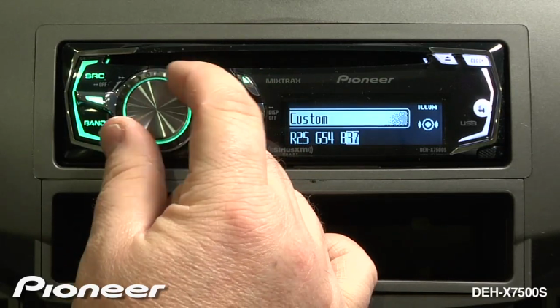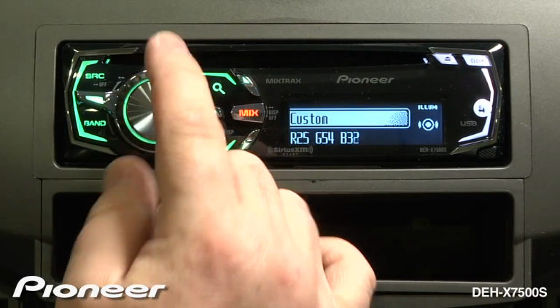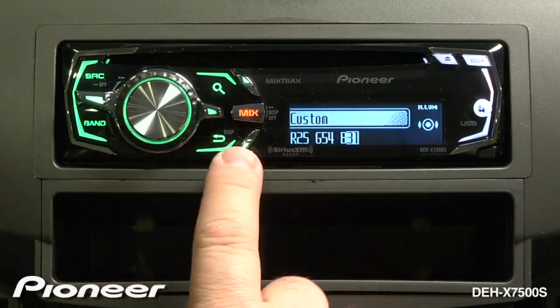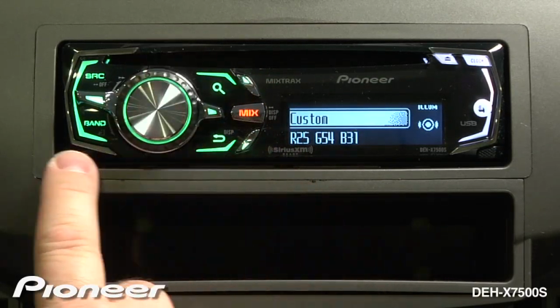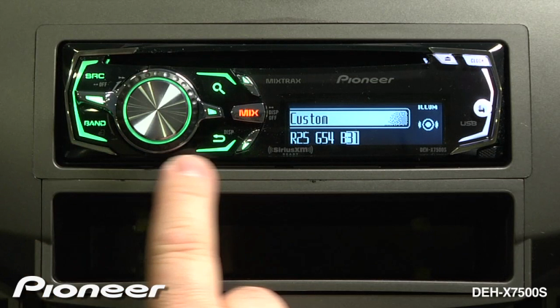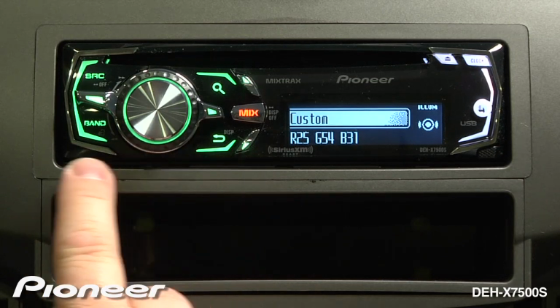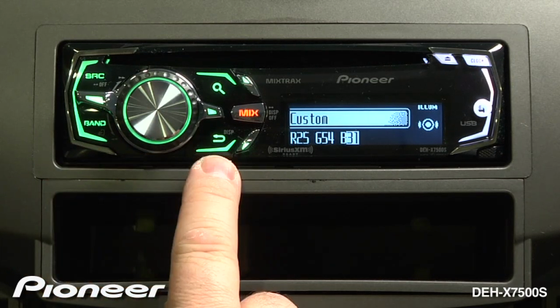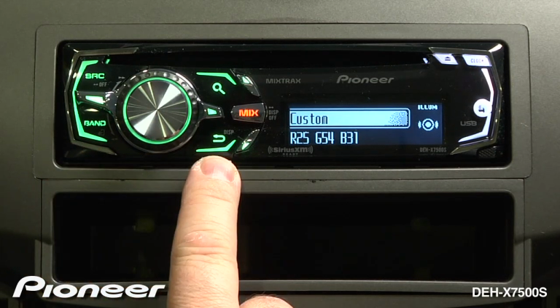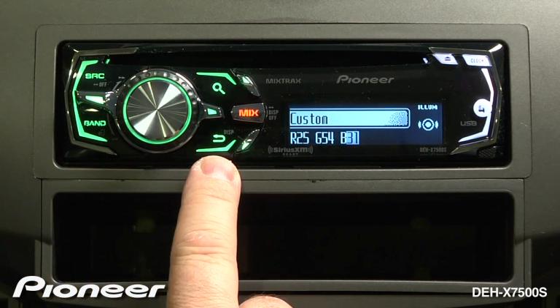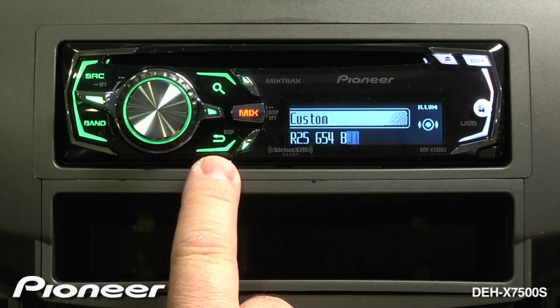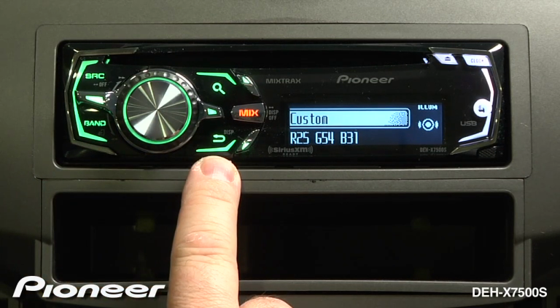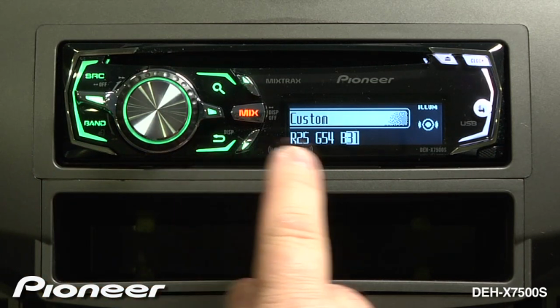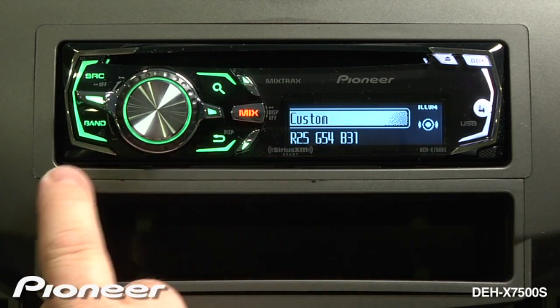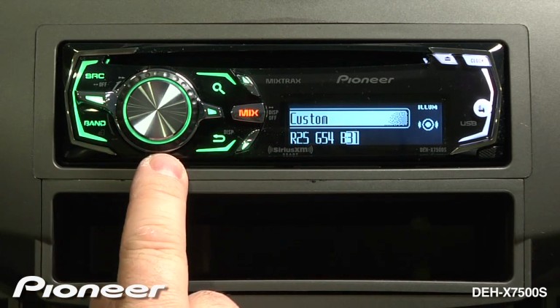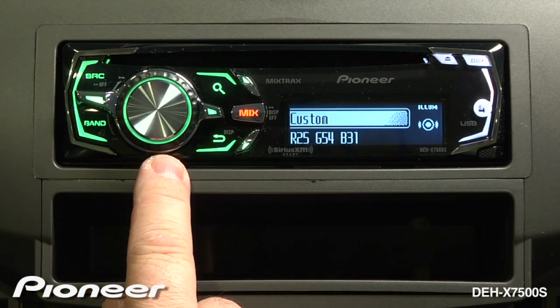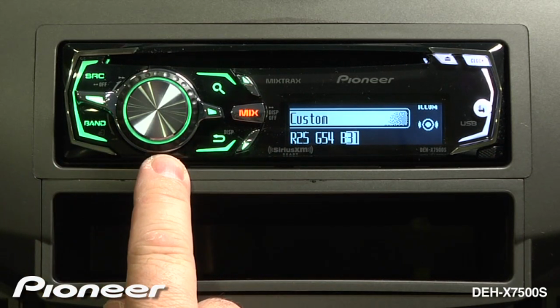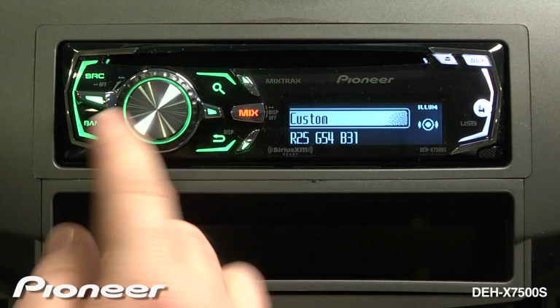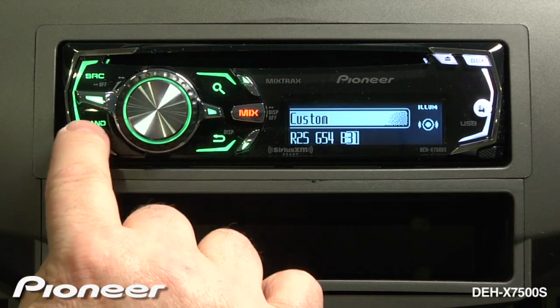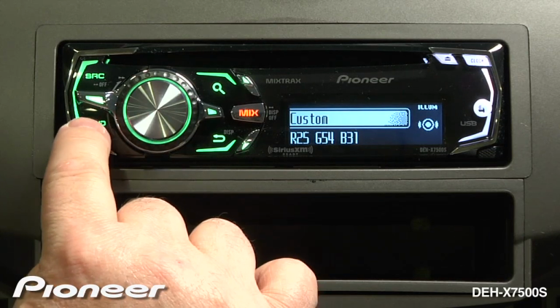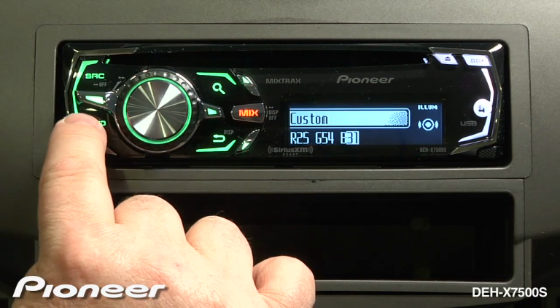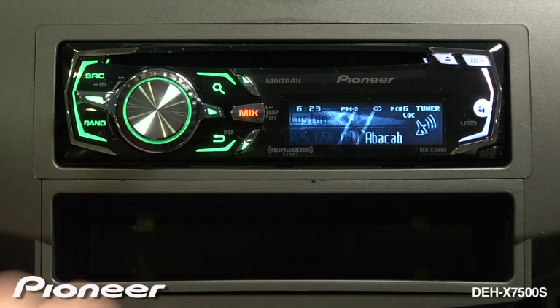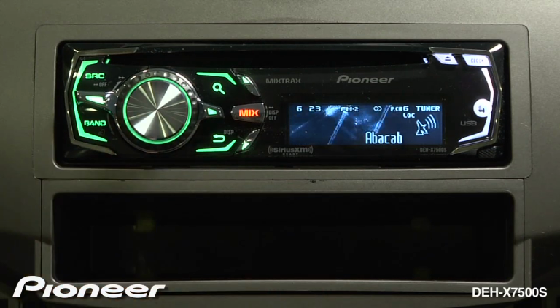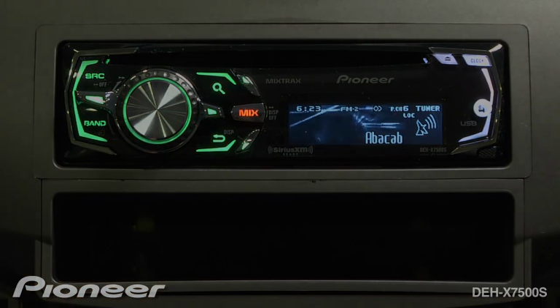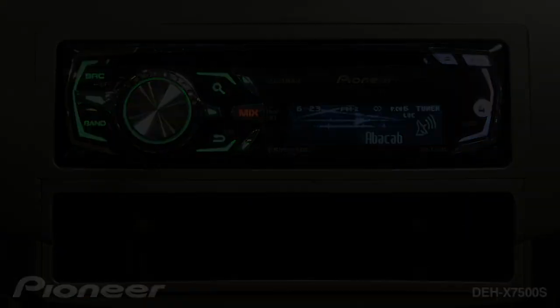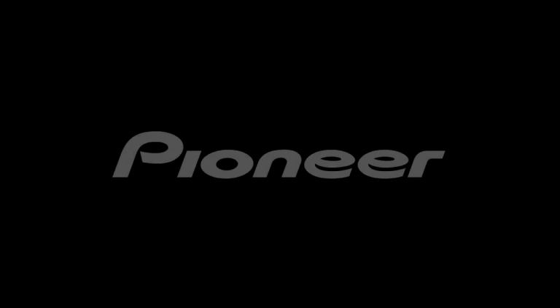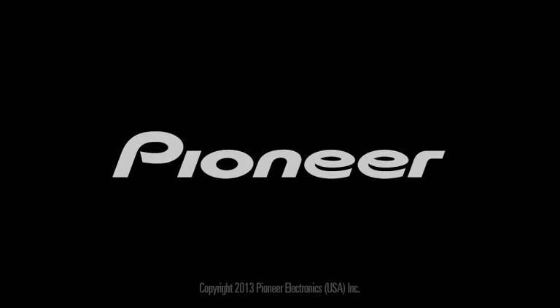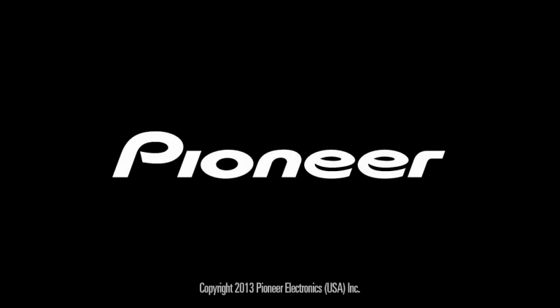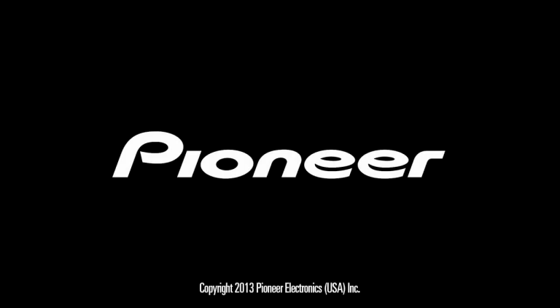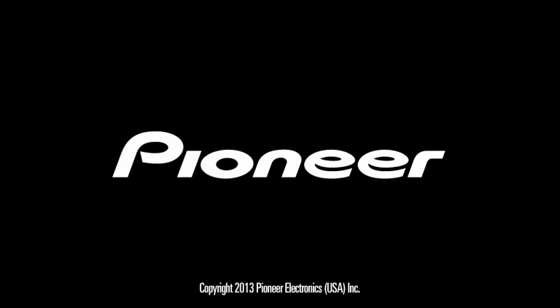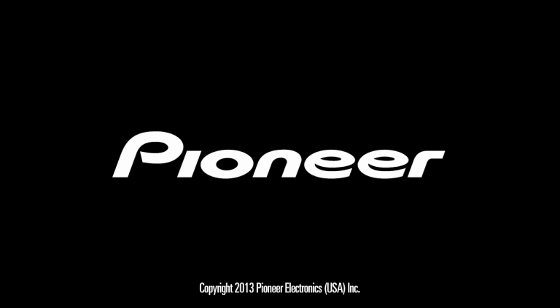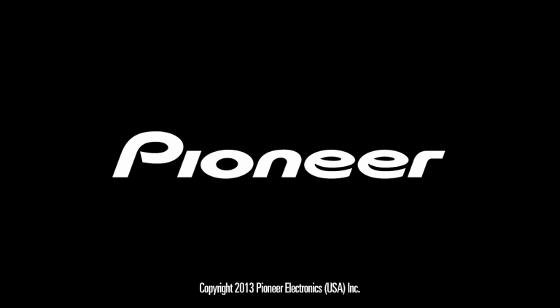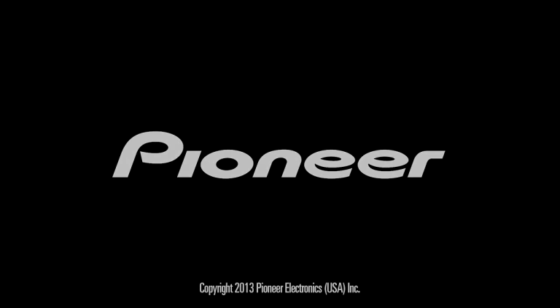As I make those adjustments, you can see the key side is changing colors. When I'm done making that very precise adjustment, I can just hit the band button to escape.